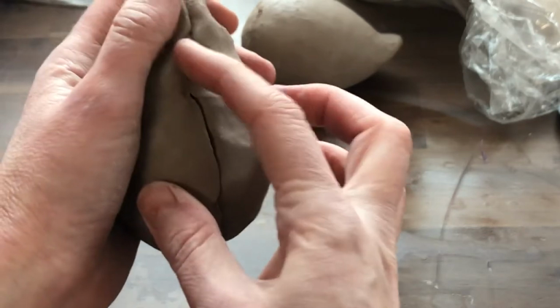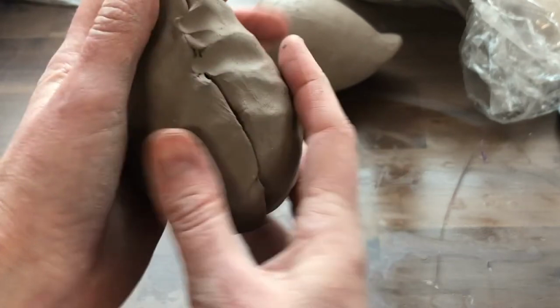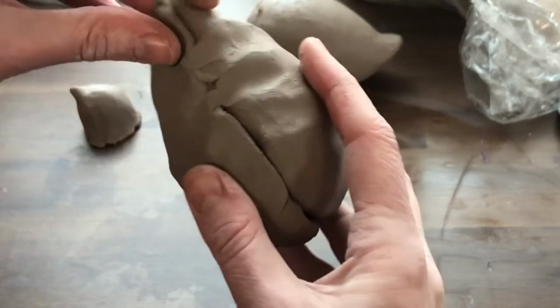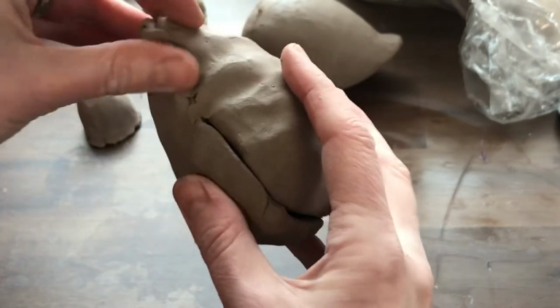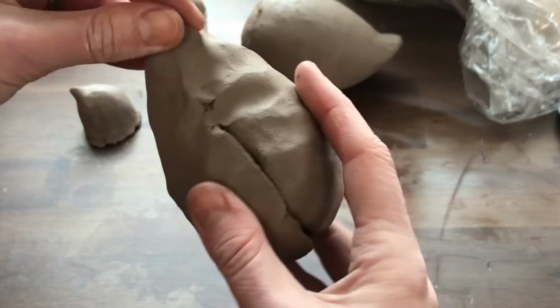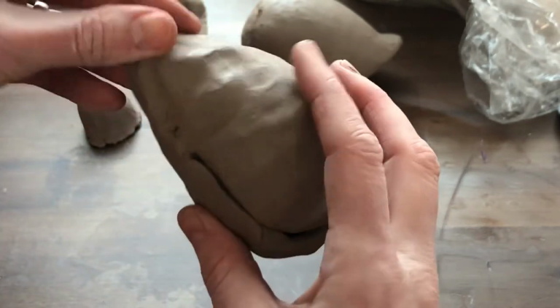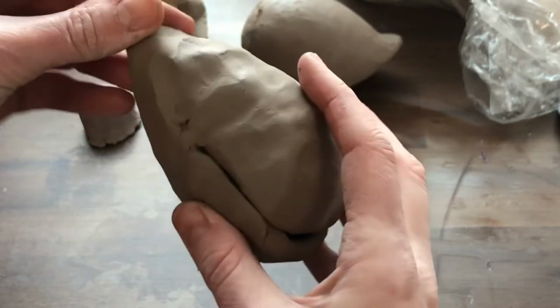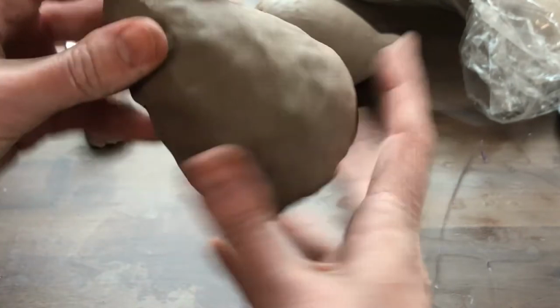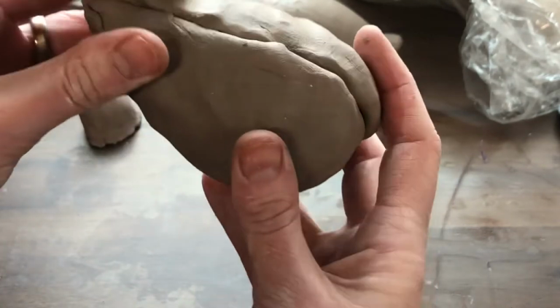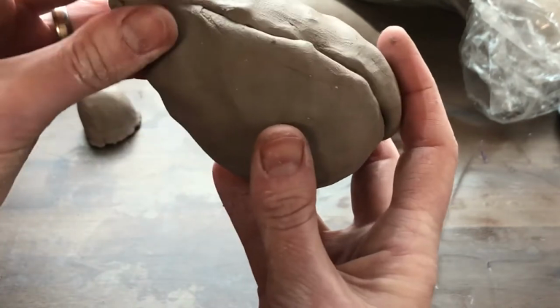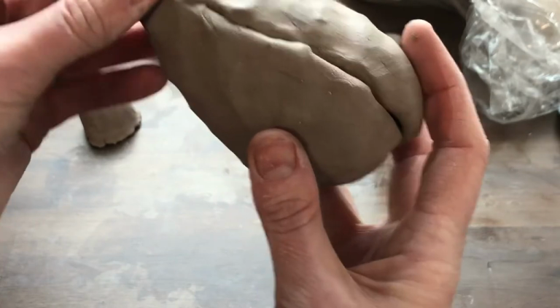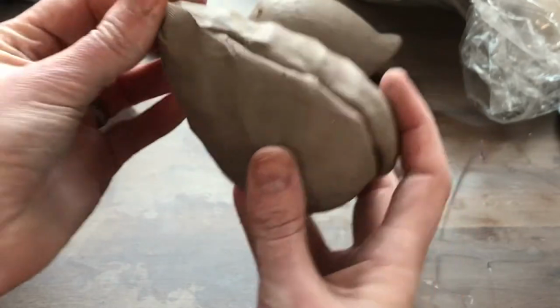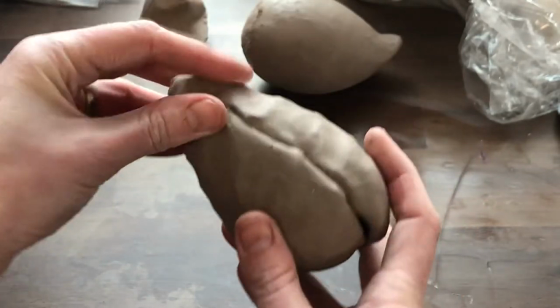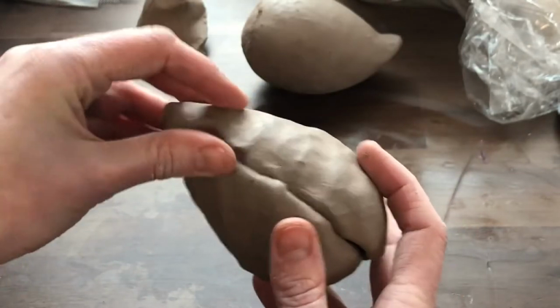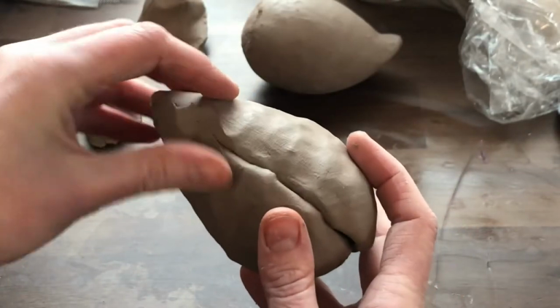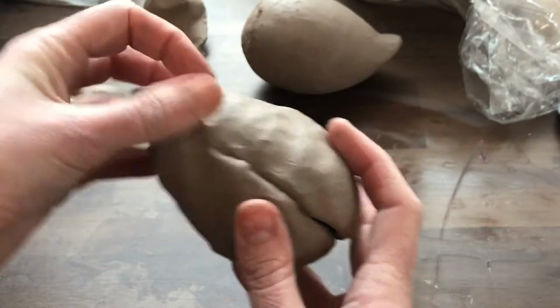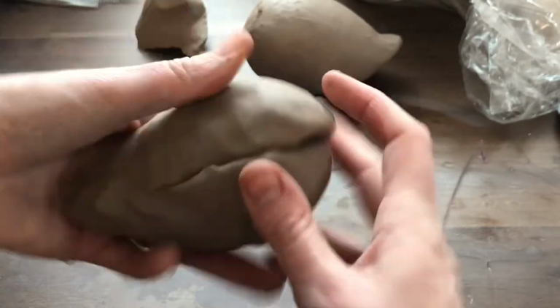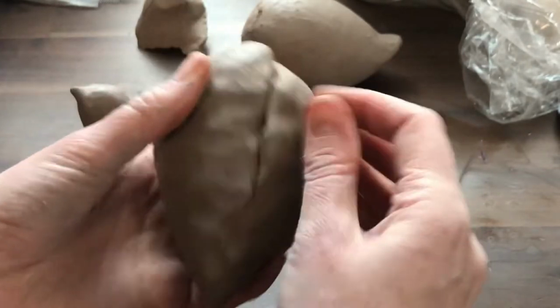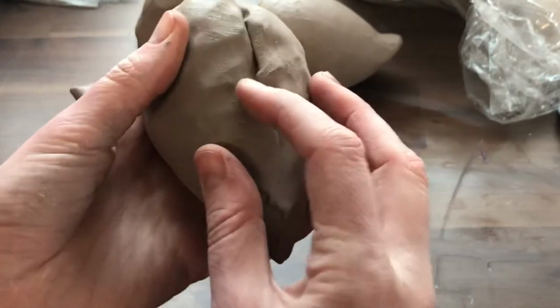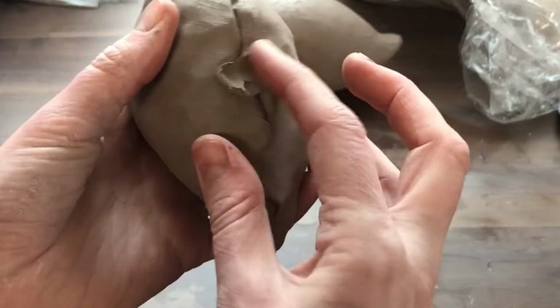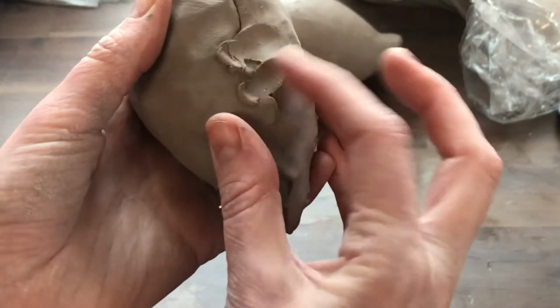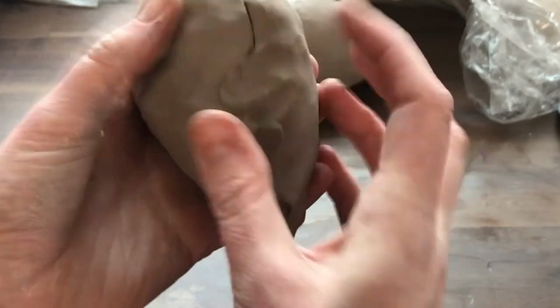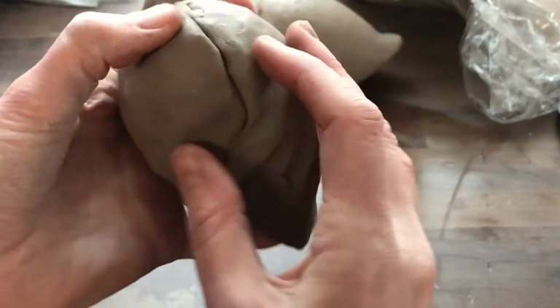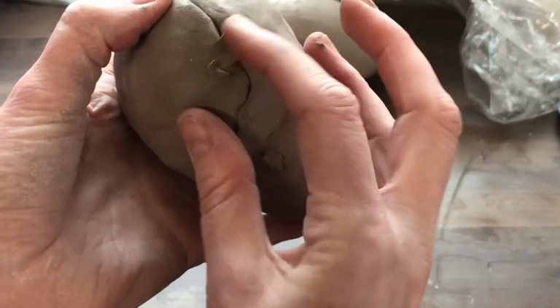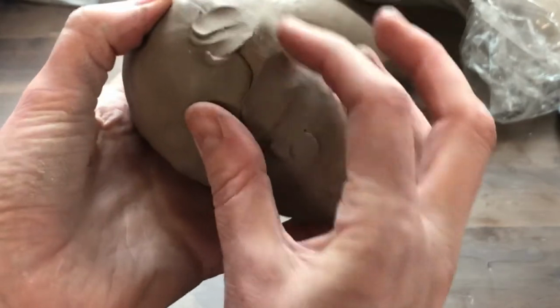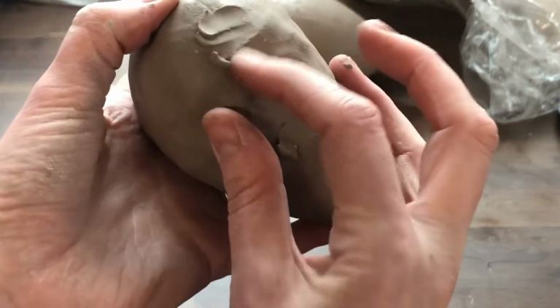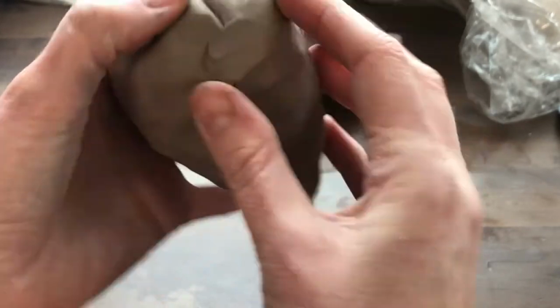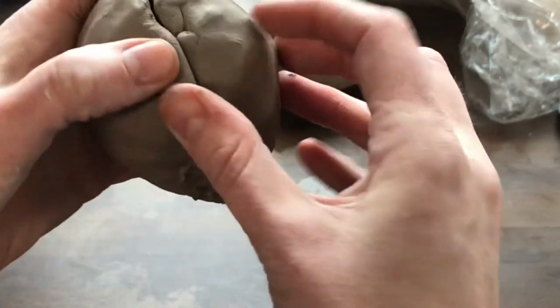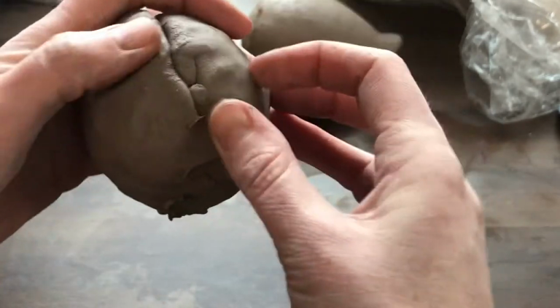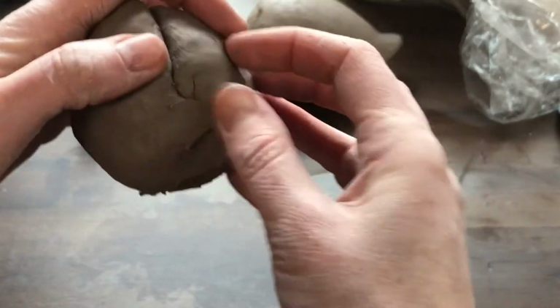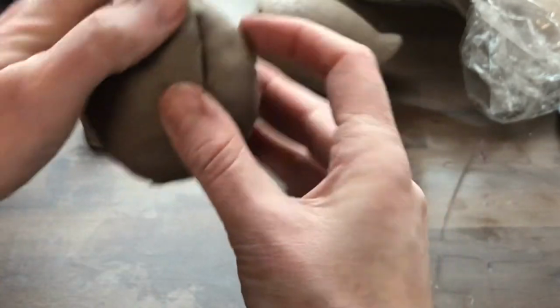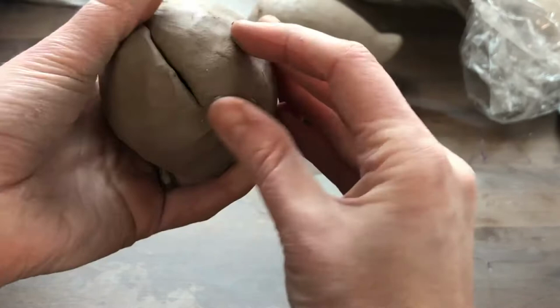Because they're both really wet and I'm going to continue squishing them, I don't need to score and slip. If yours are a little drier, you're welcome to score and slip. But you're going to want to make sure that attachment — that rim — is sealed up all the way around.